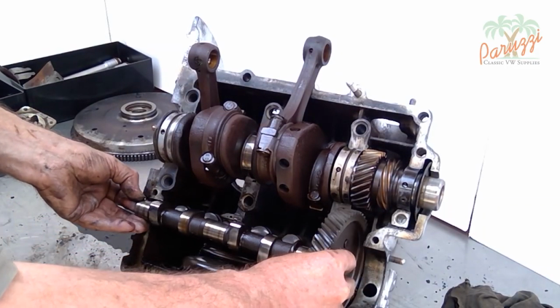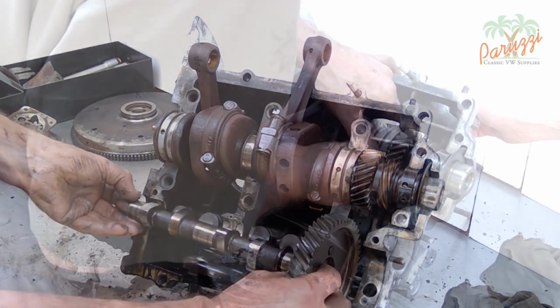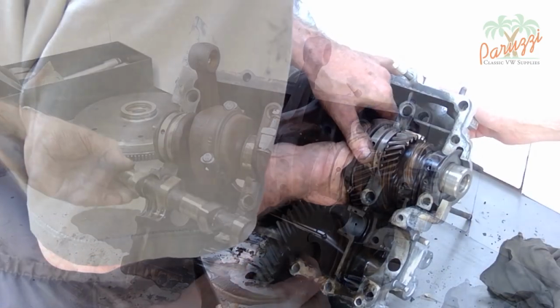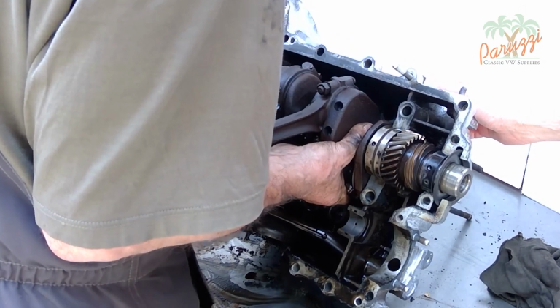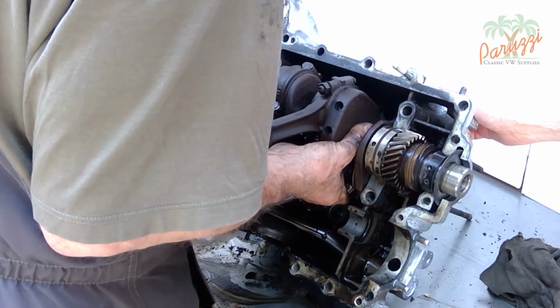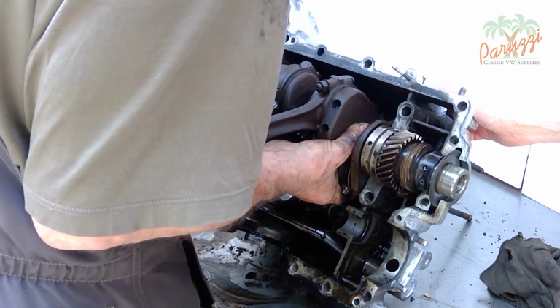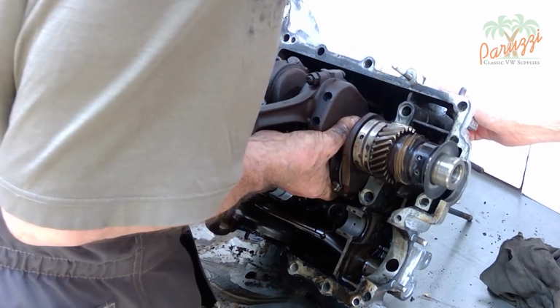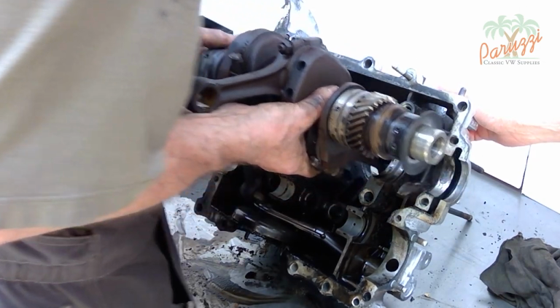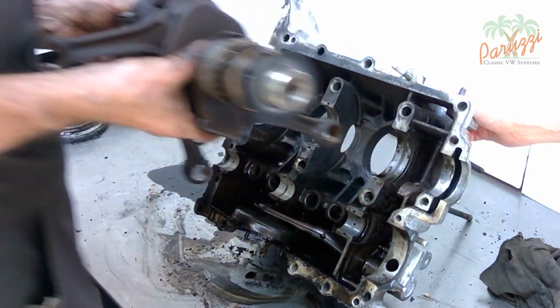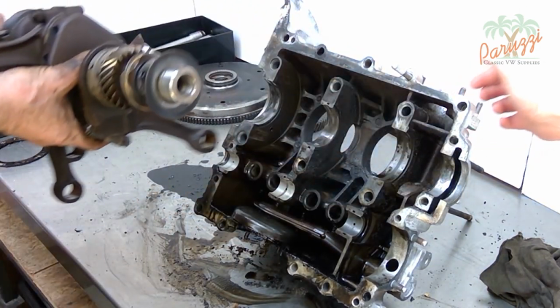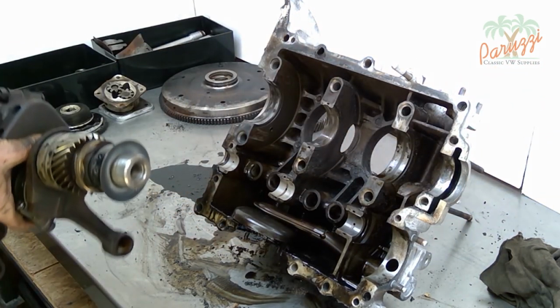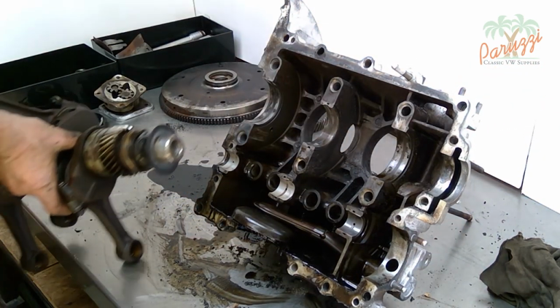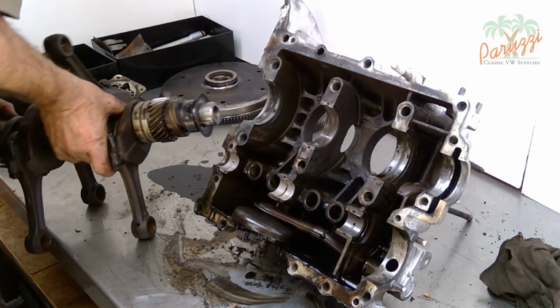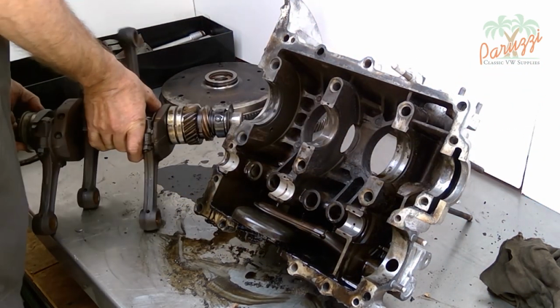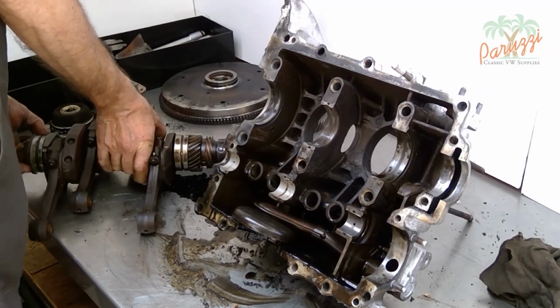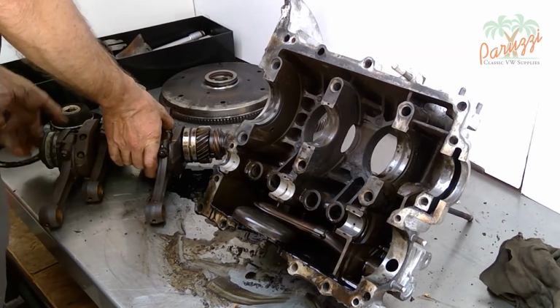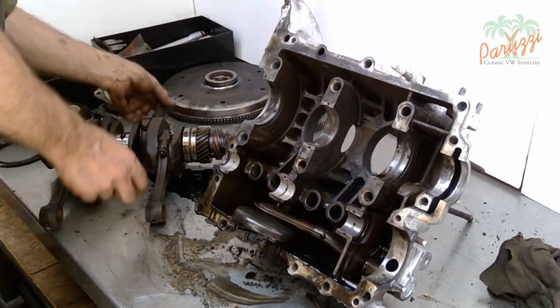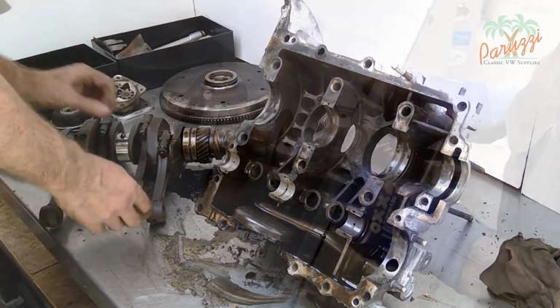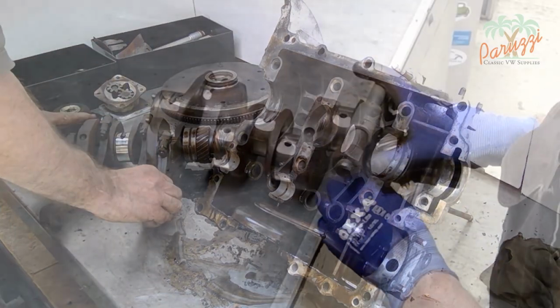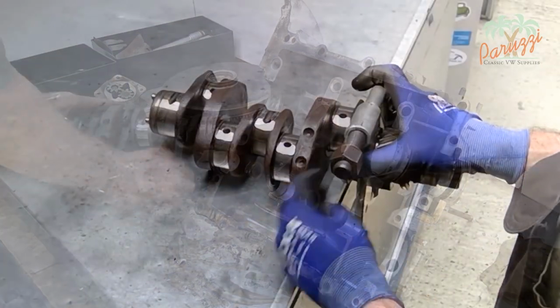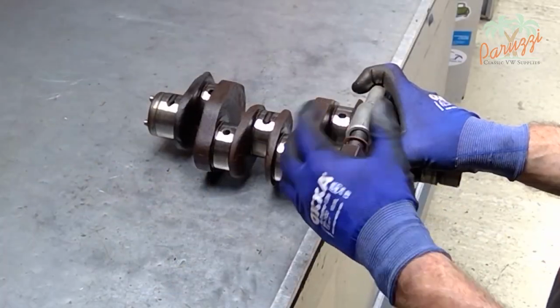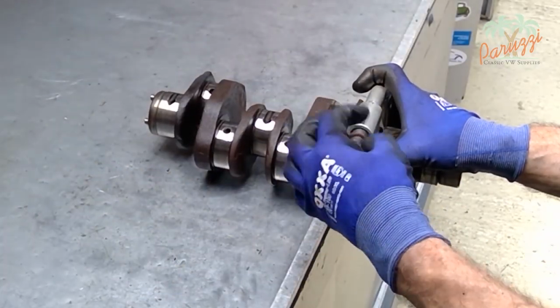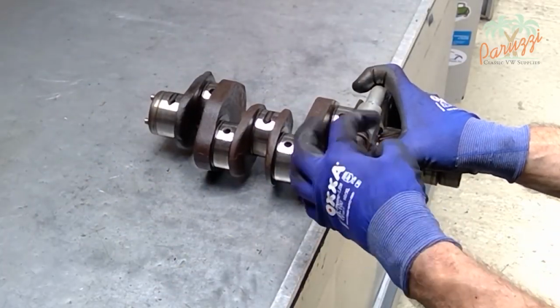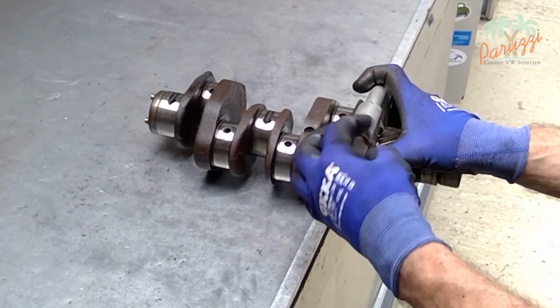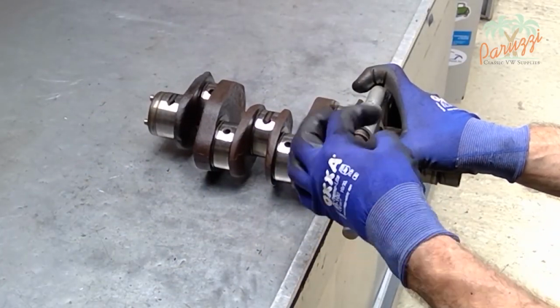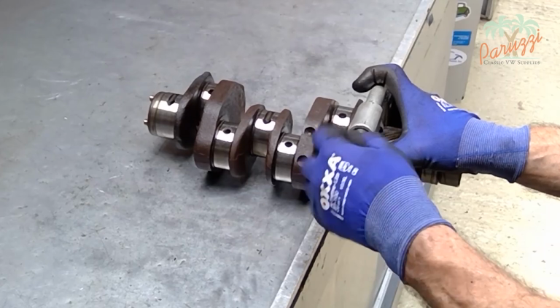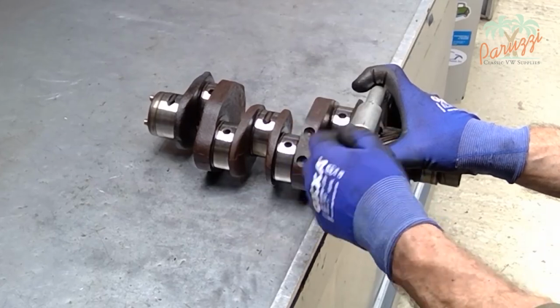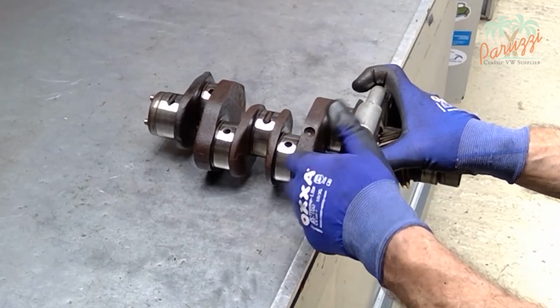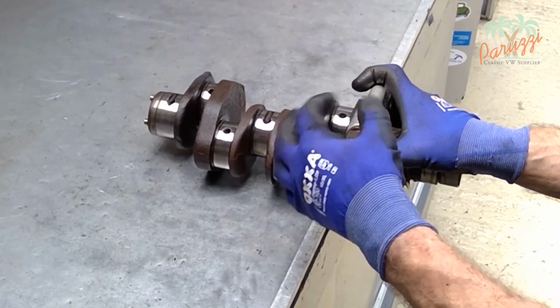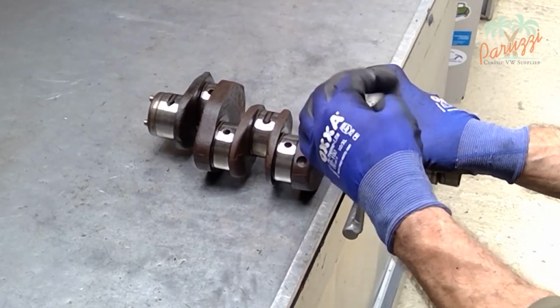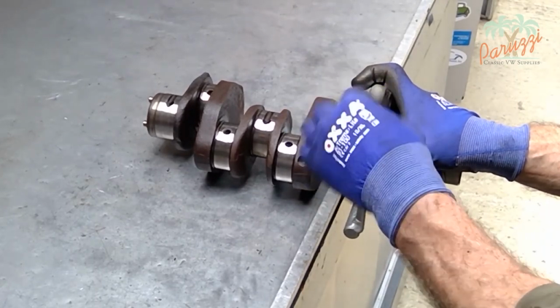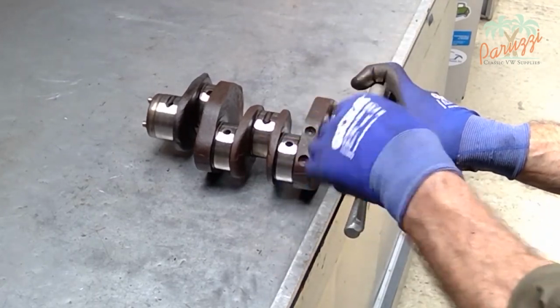After opening the crankcase, the camshaft and crankshaft become visible and the diagnosis and overhaul of the rotating part can really begin. Here we prepare the crankshaft to remove the gears and crankshaft bearing.